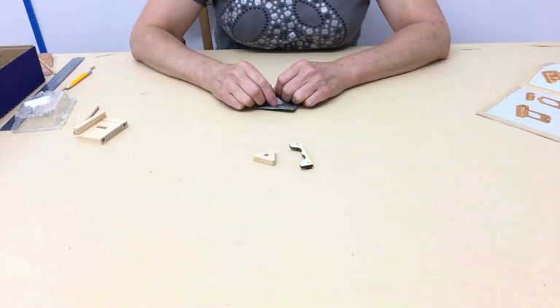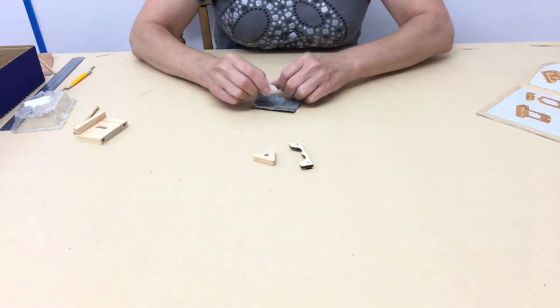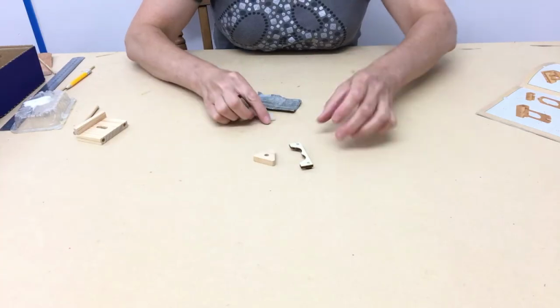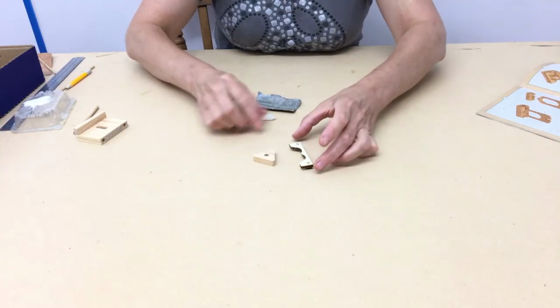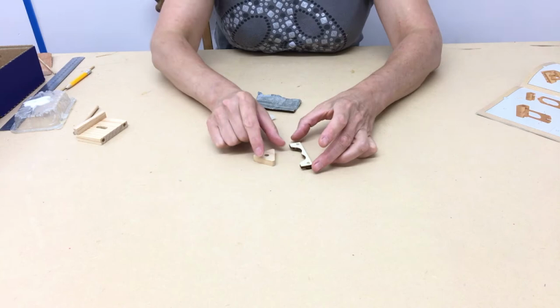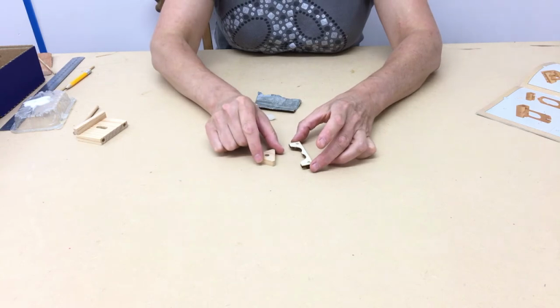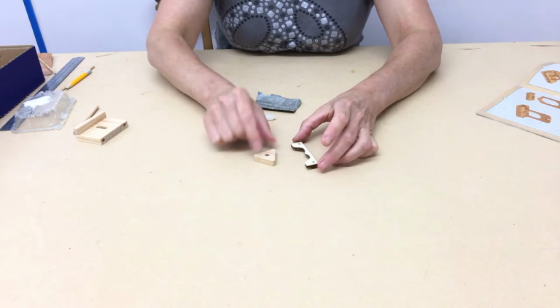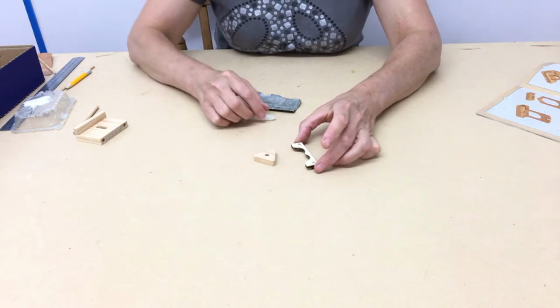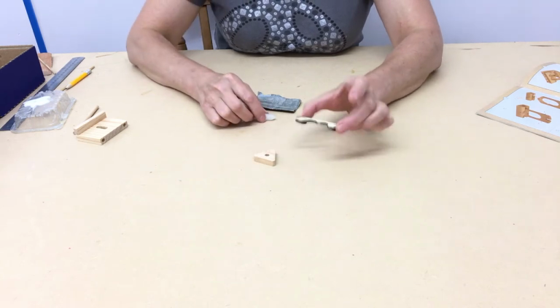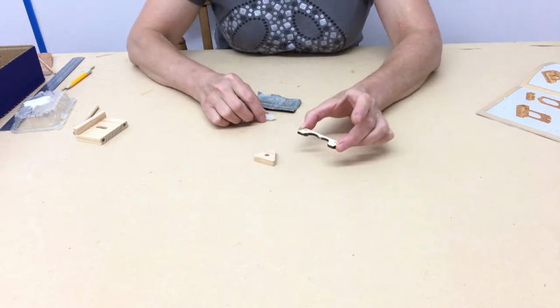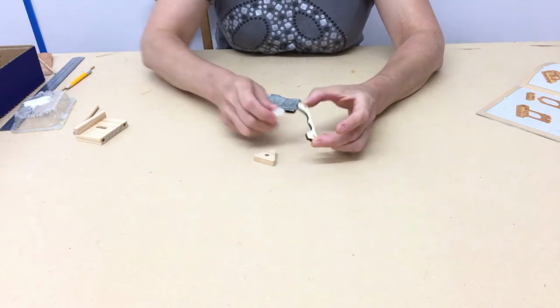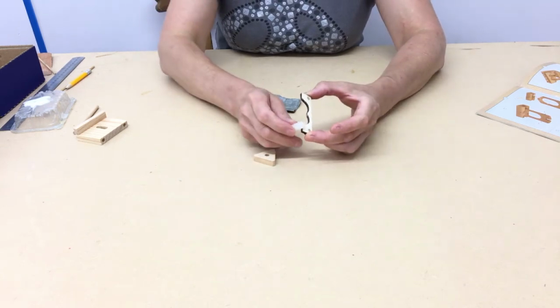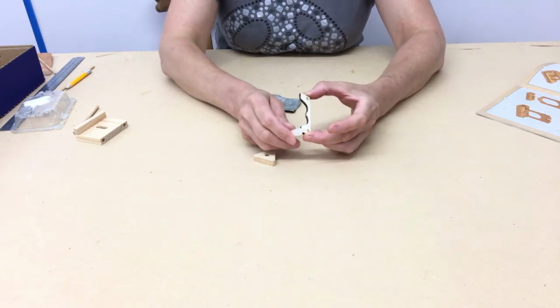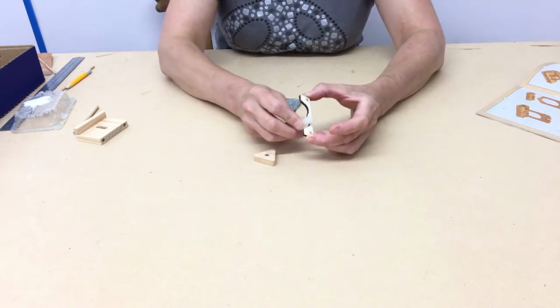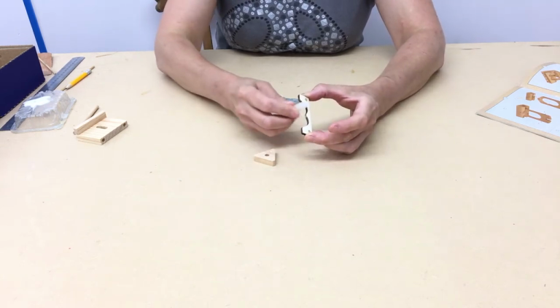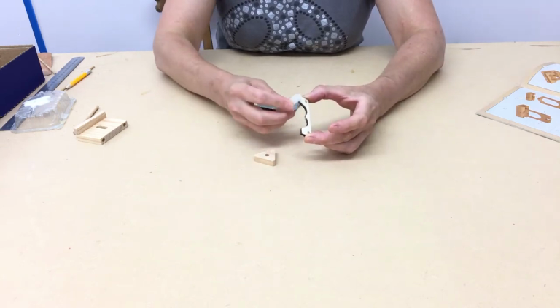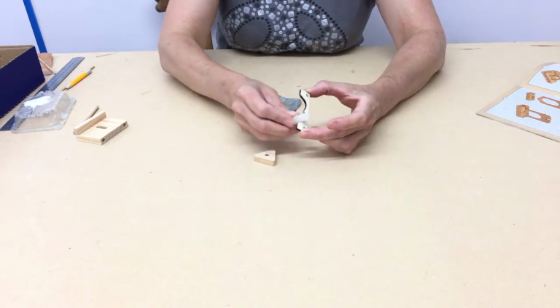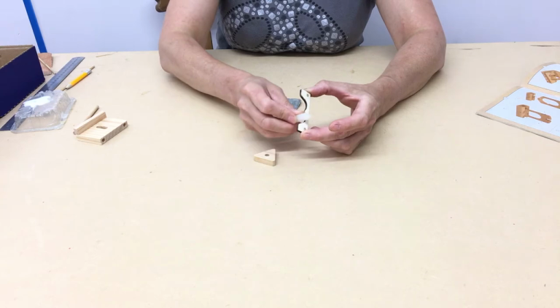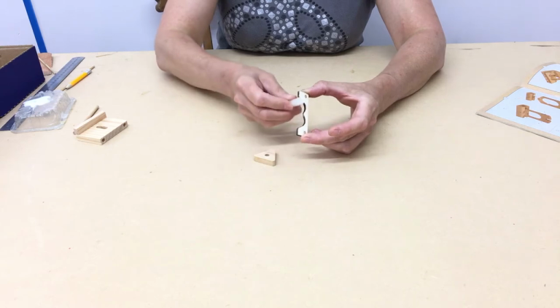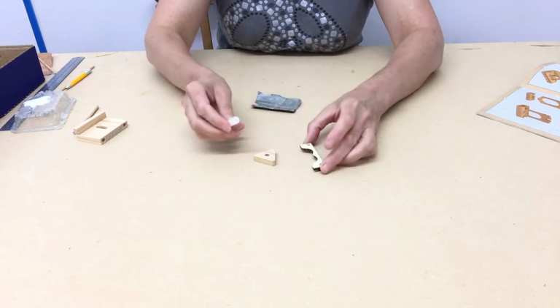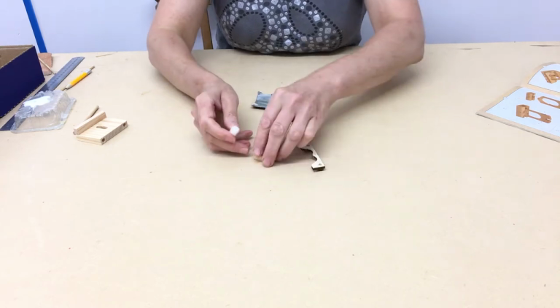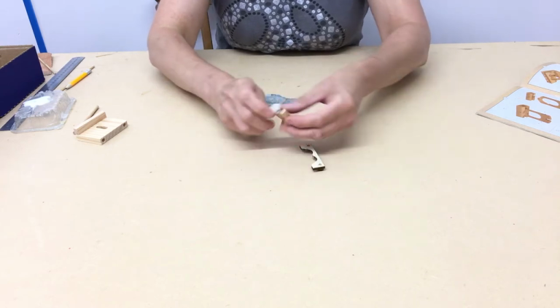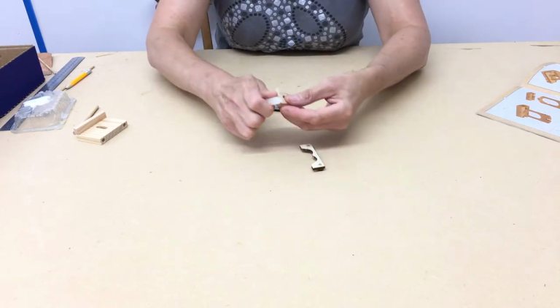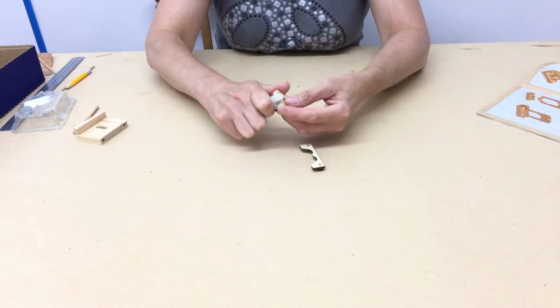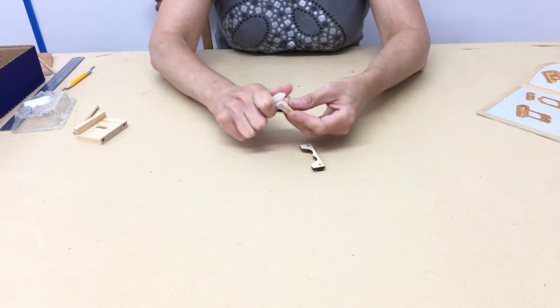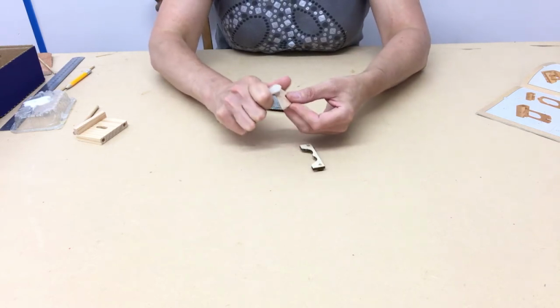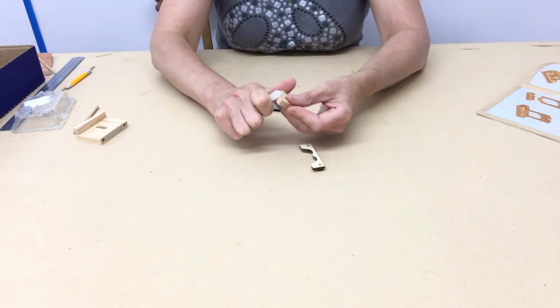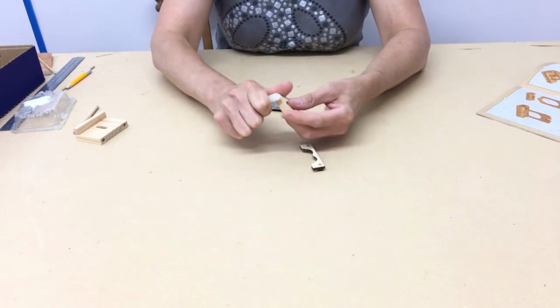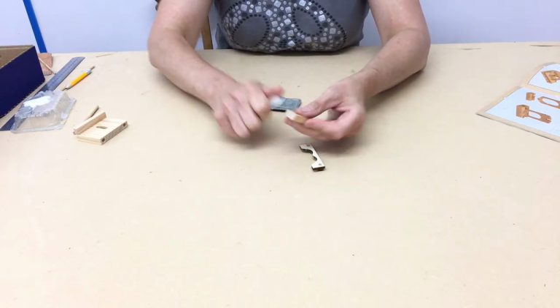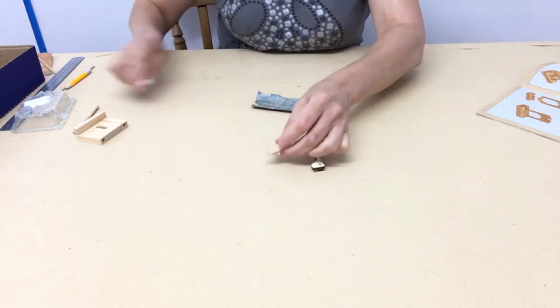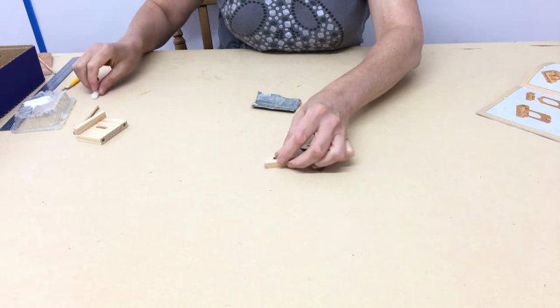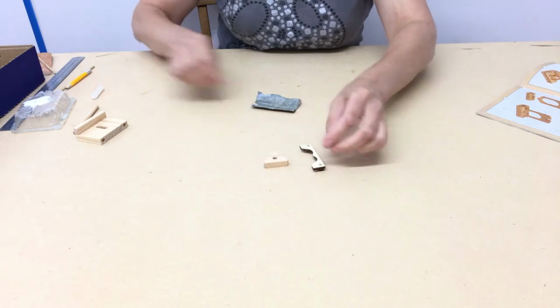So on page 6, before you assemble this section, it's very important to use the wax candle across the surface here and all around the edge of the triangle cam.